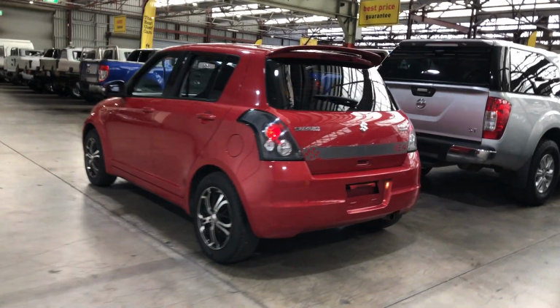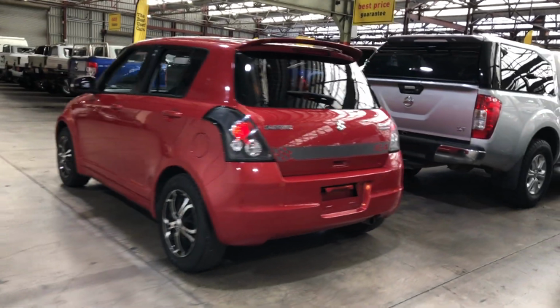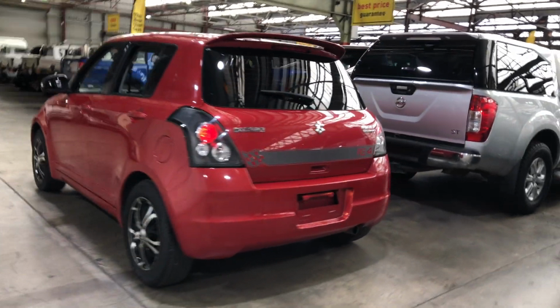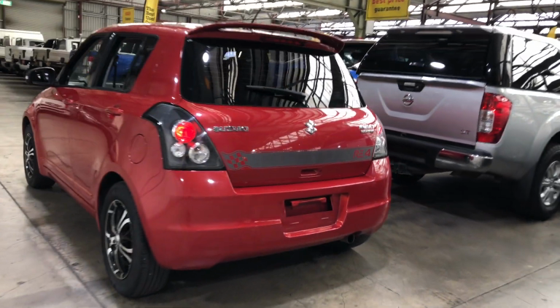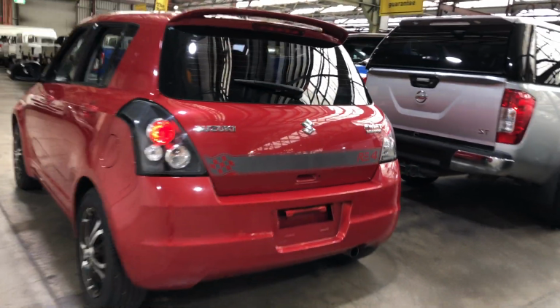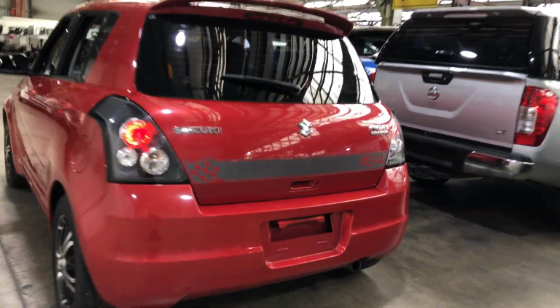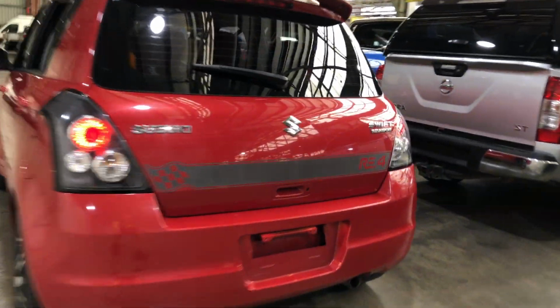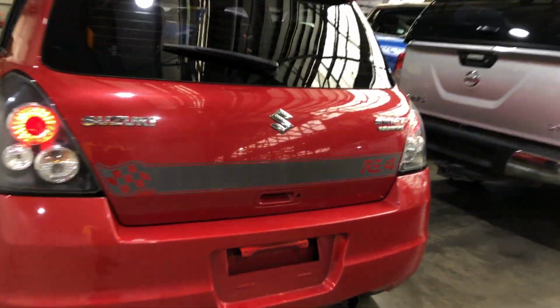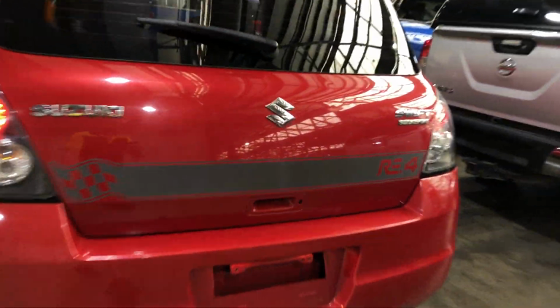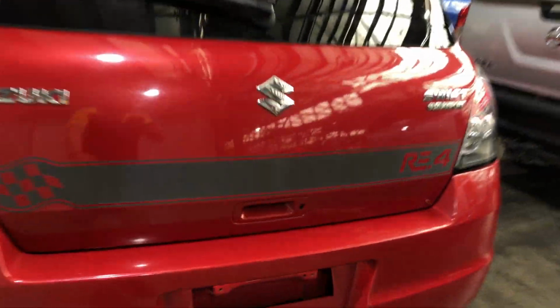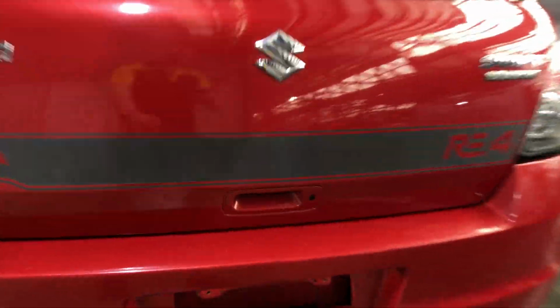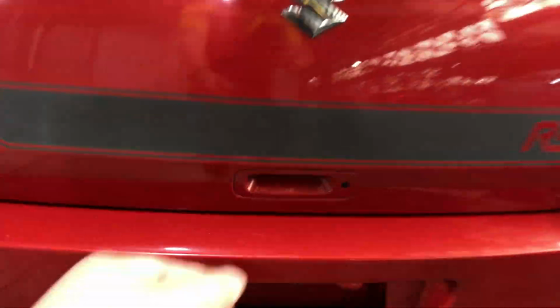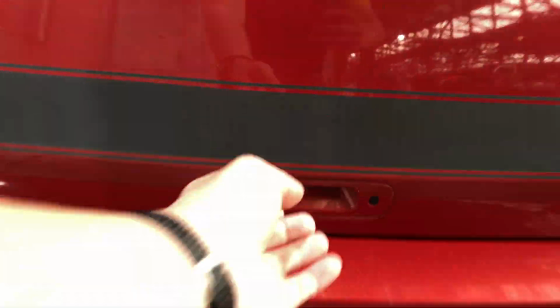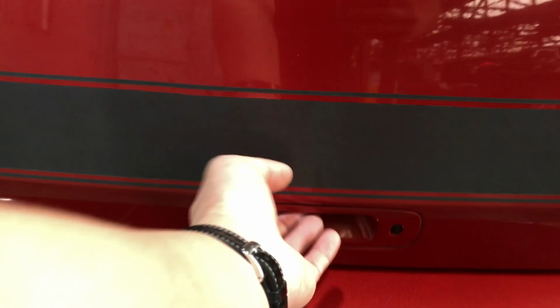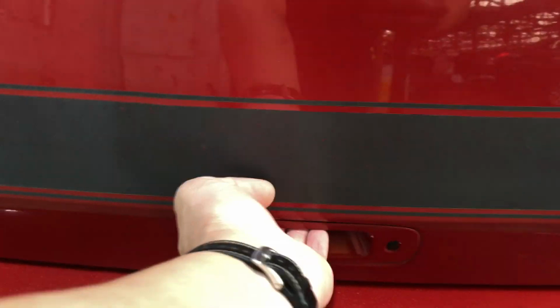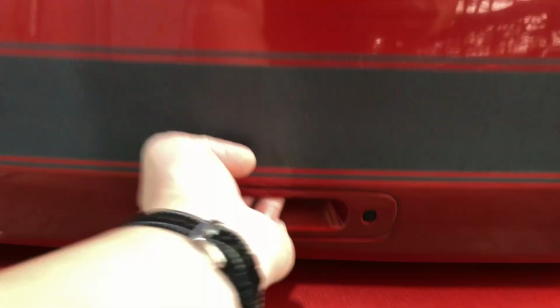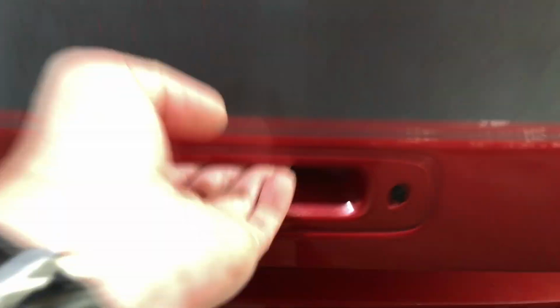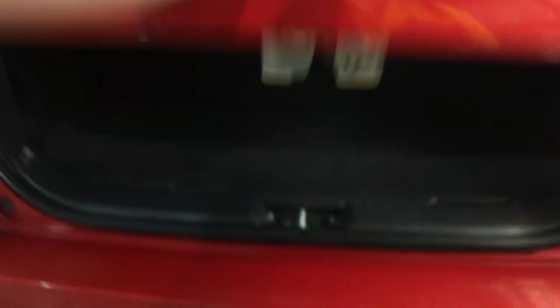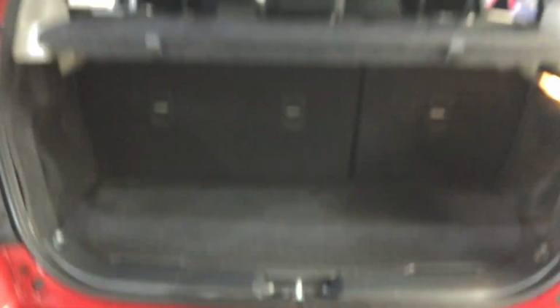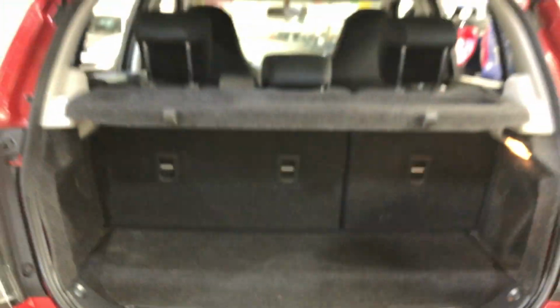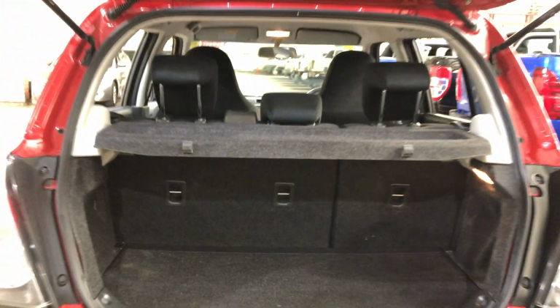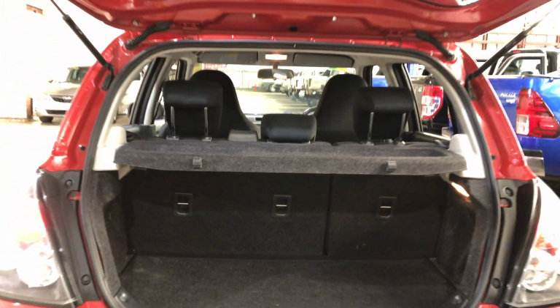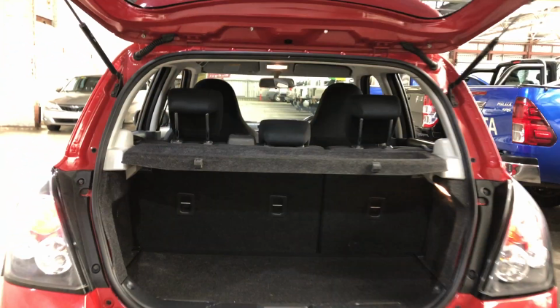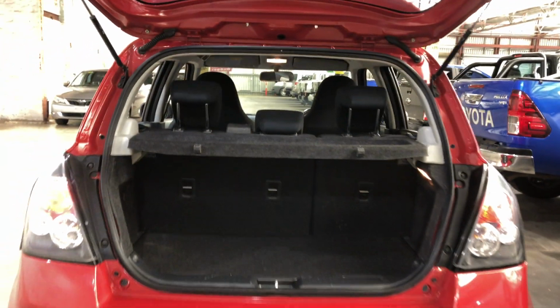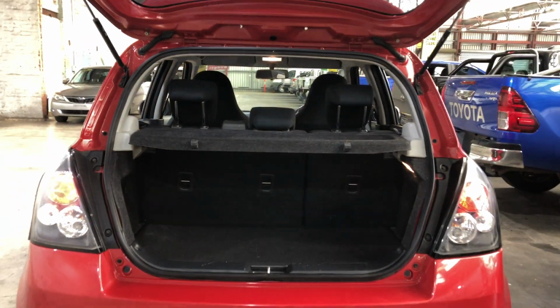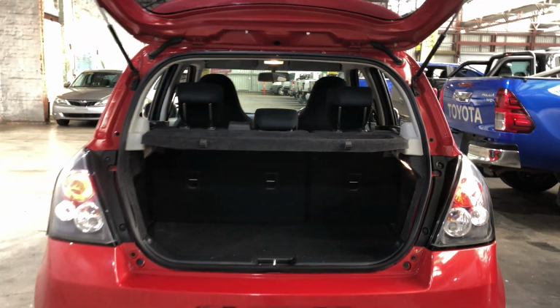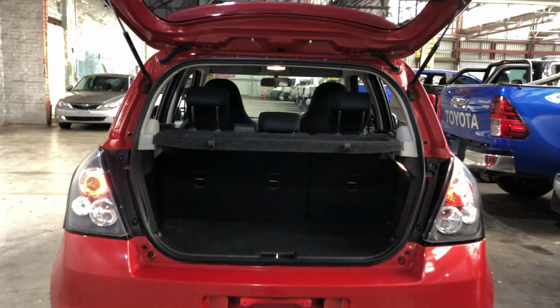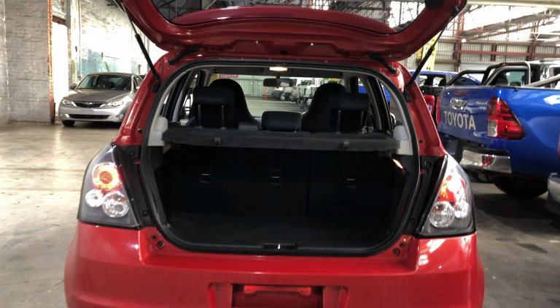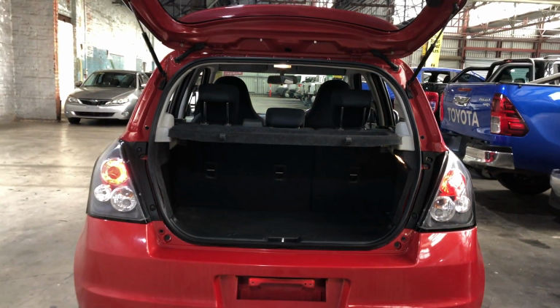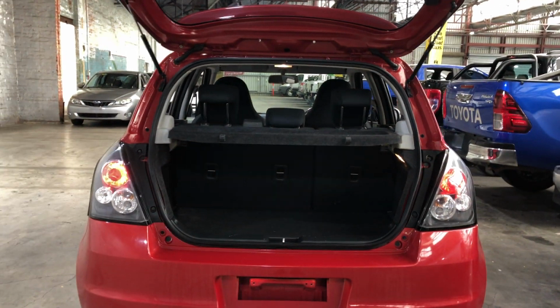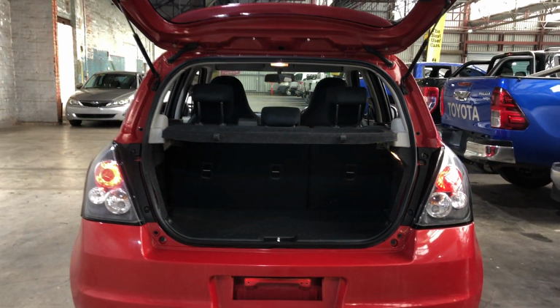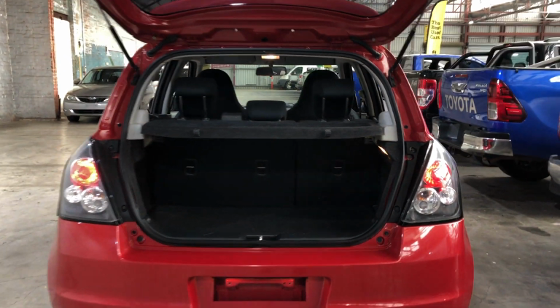As we jump inside the boot here, being a small 5-door hatch, you'd be quite surprised by the amount of boot space you've got at the back. If you need more space, the two back seats do fold down.